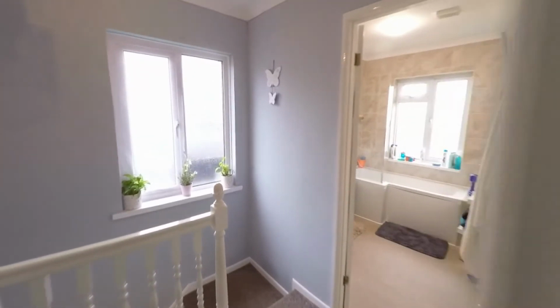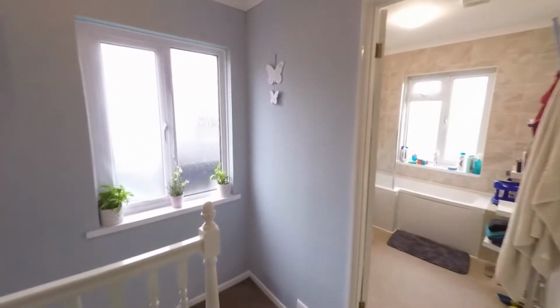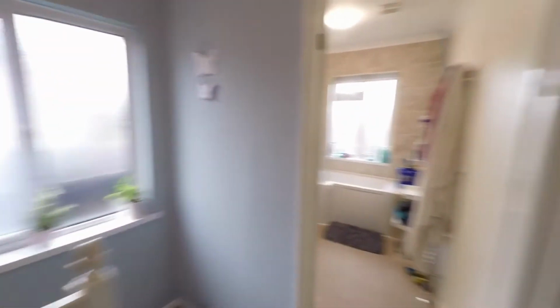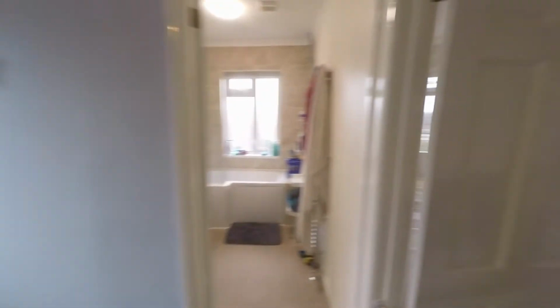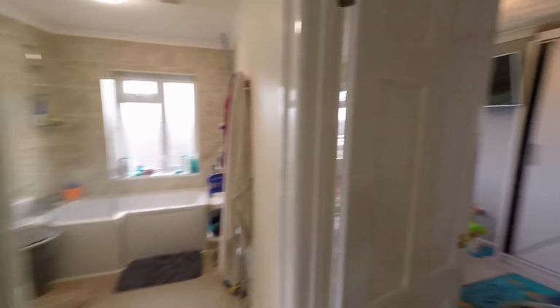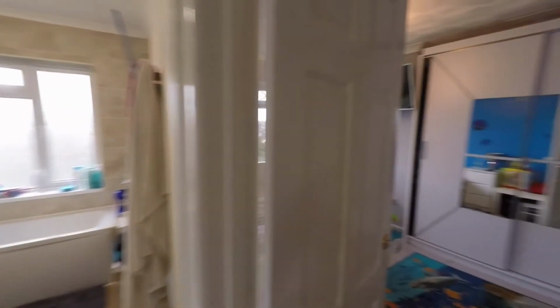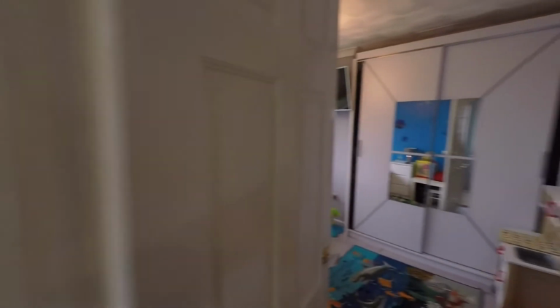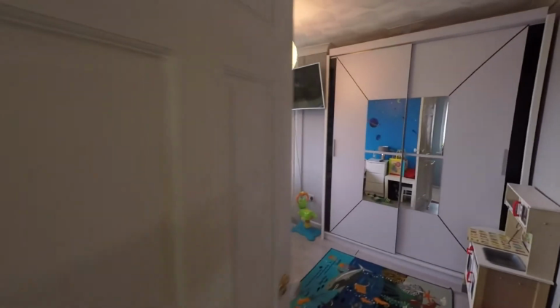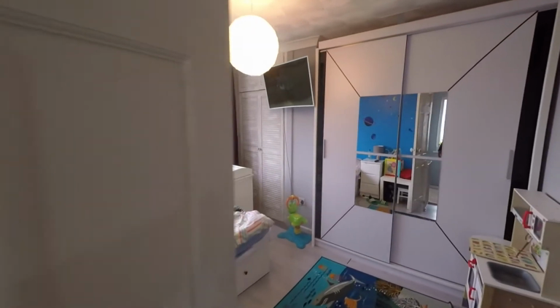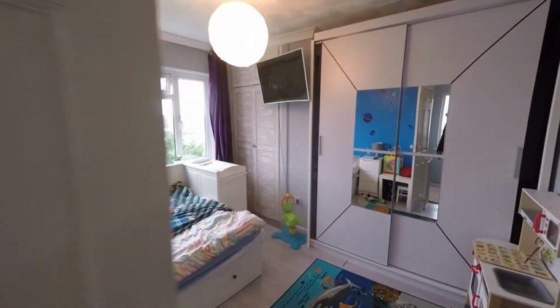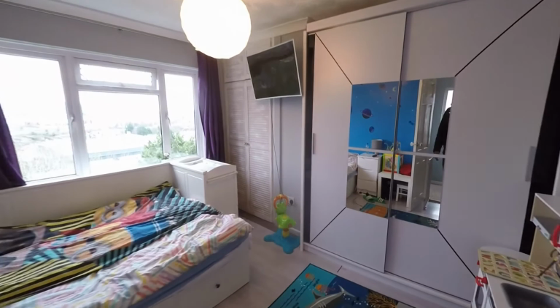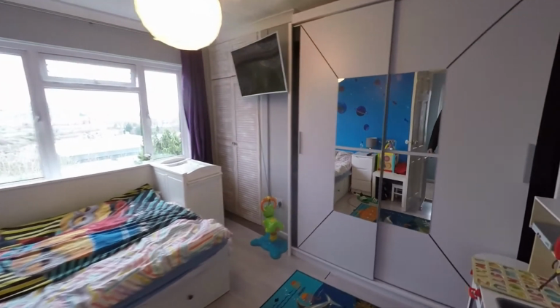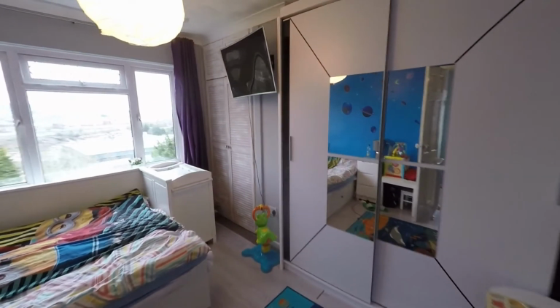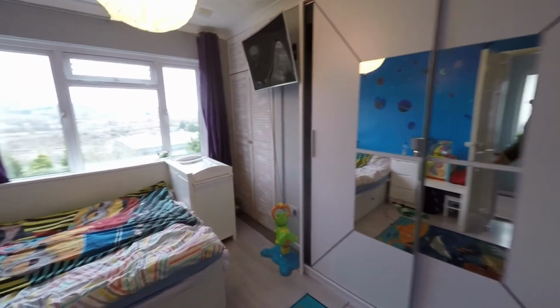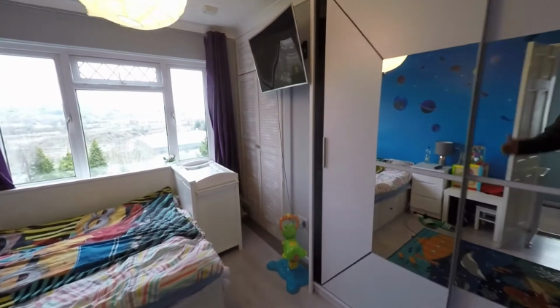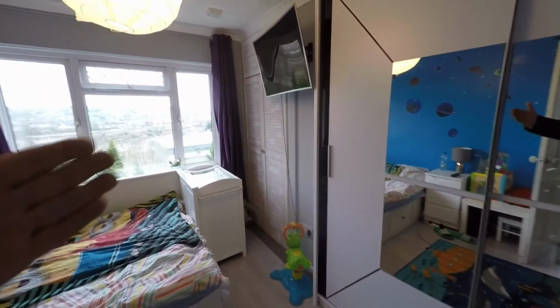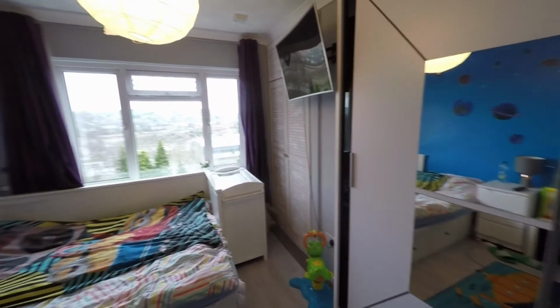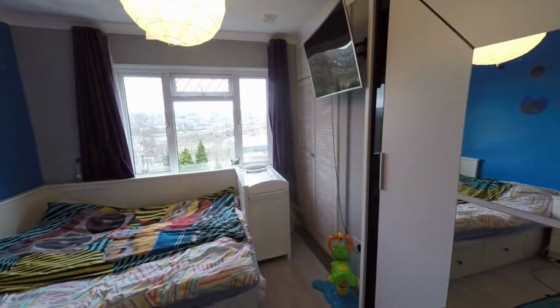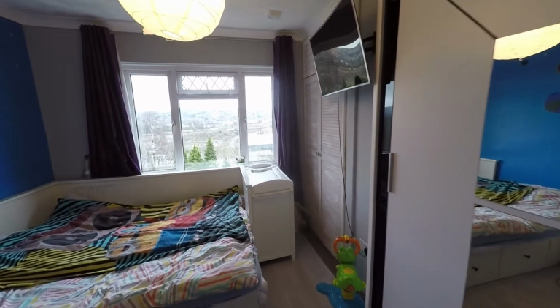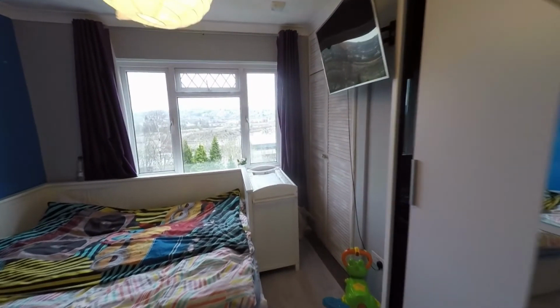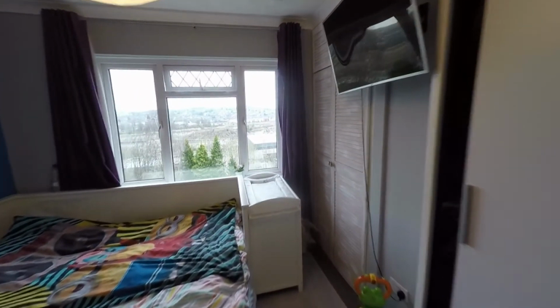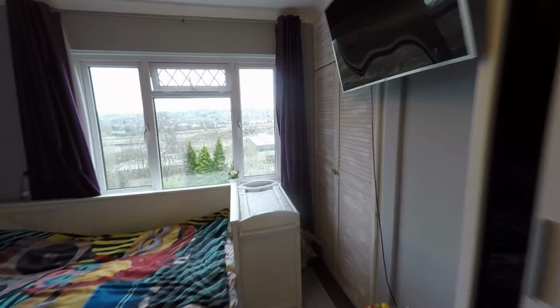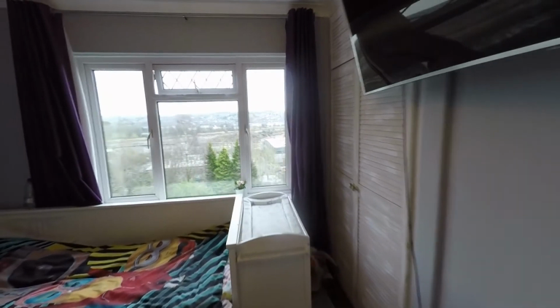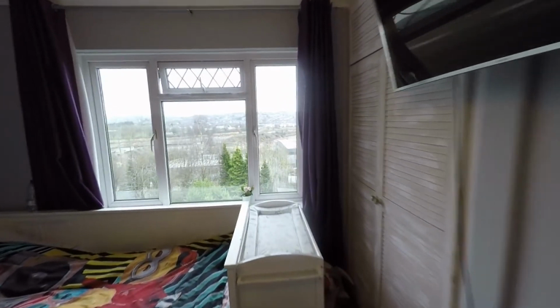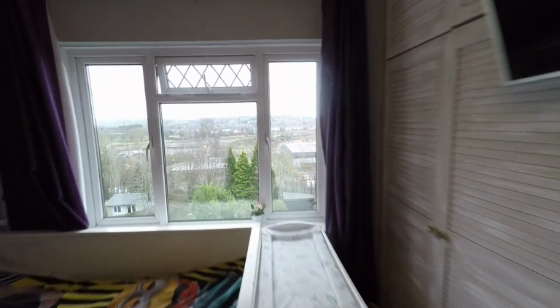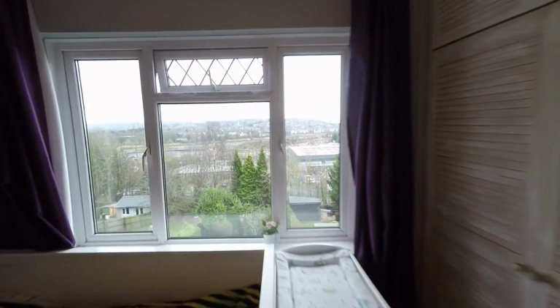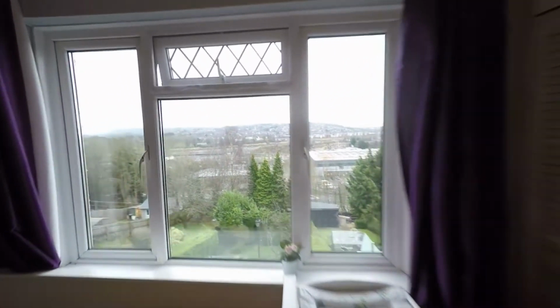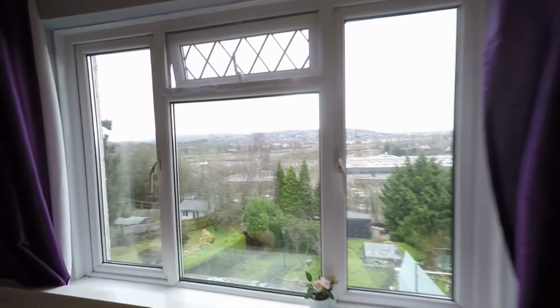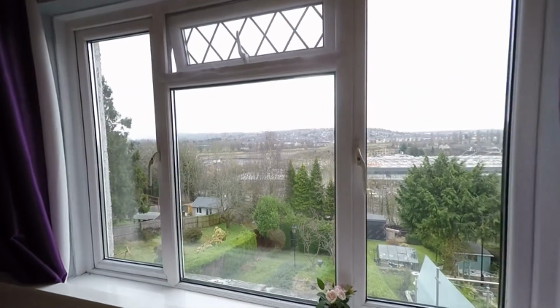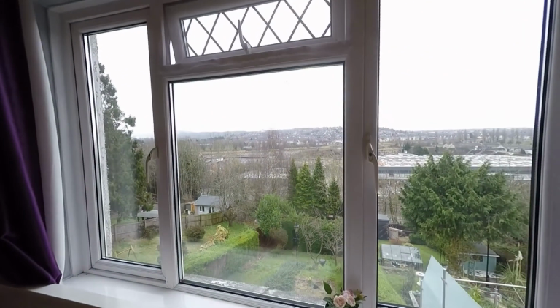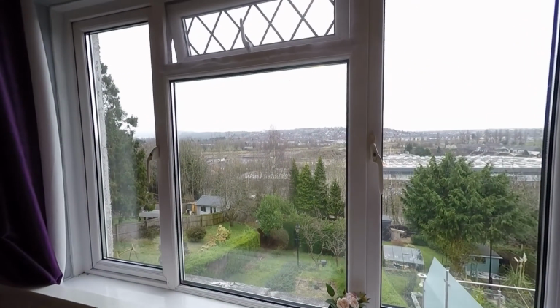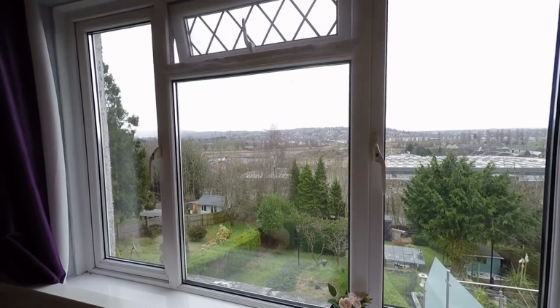The second double bedroom is another great size double with plenty of floor space. We do have some built-in wardrobes here, and again we have those far-reaching views to the rear of the property from this bedroom.